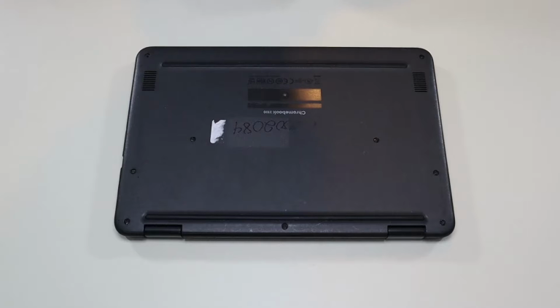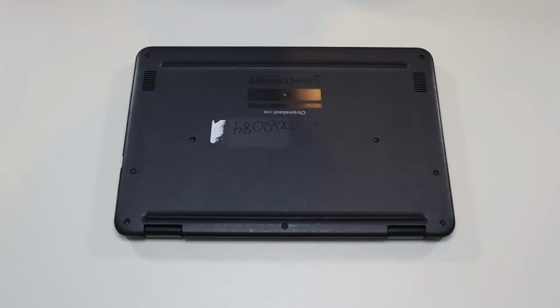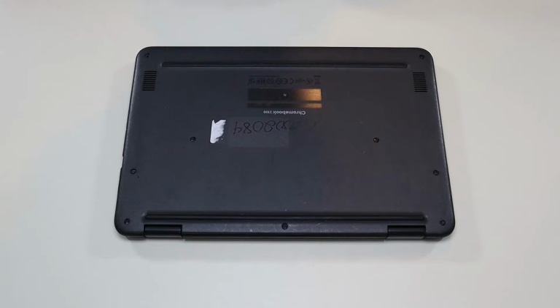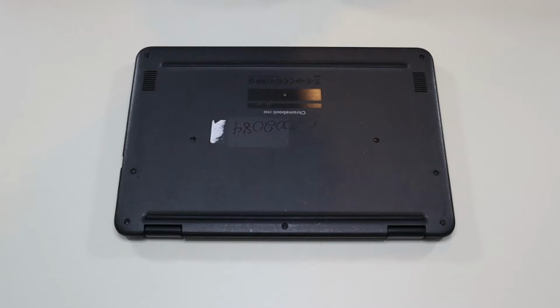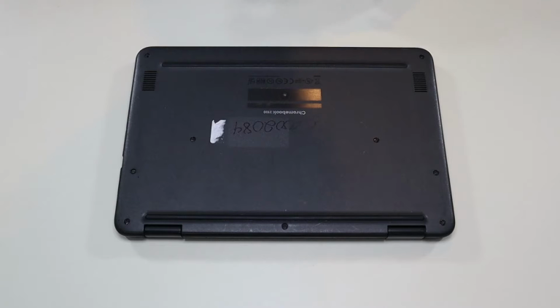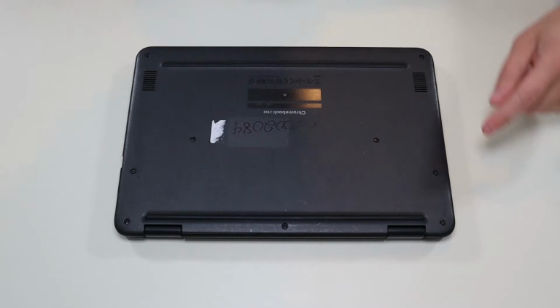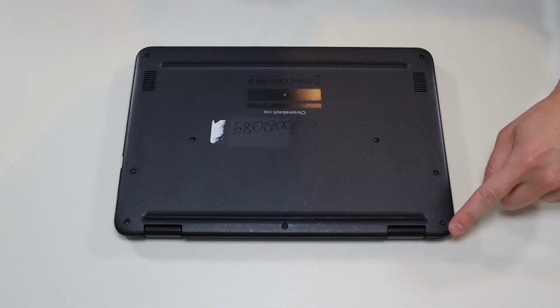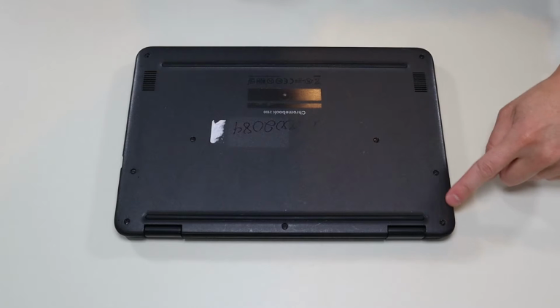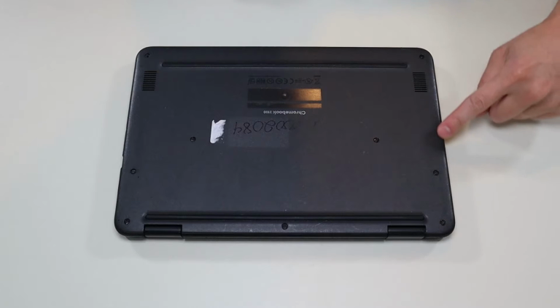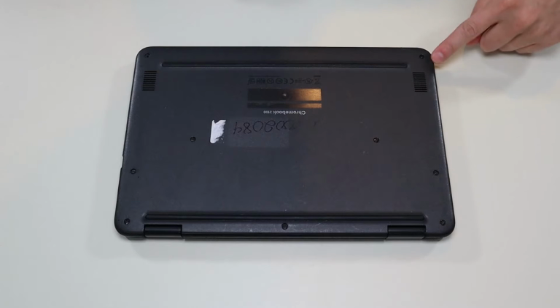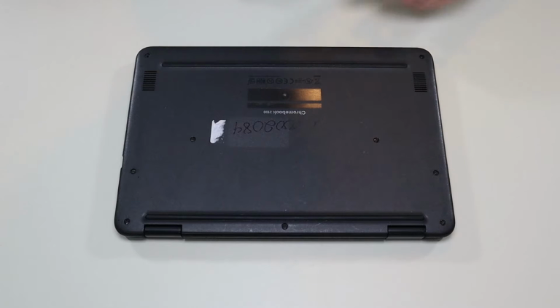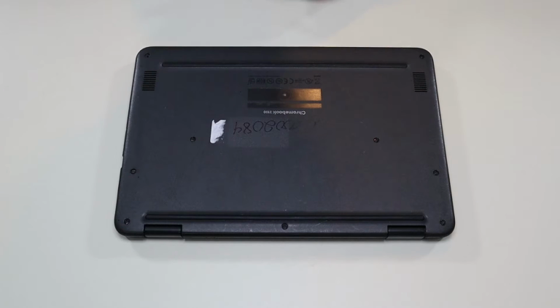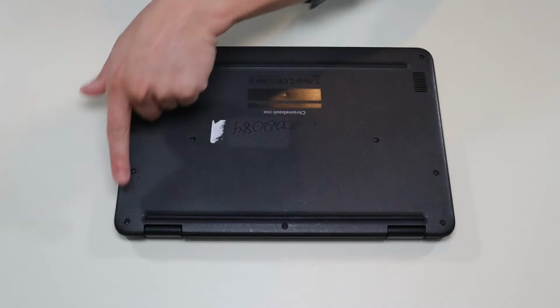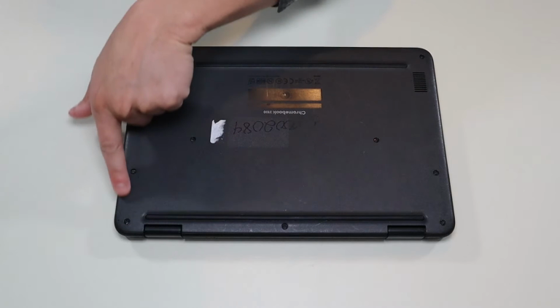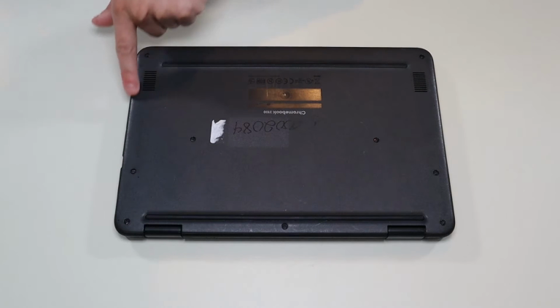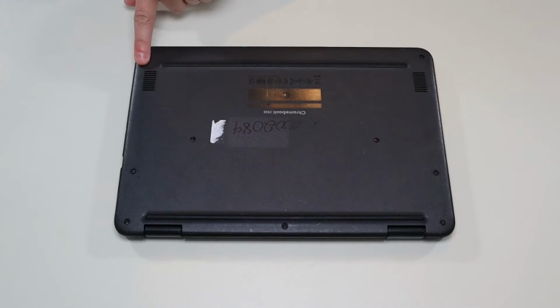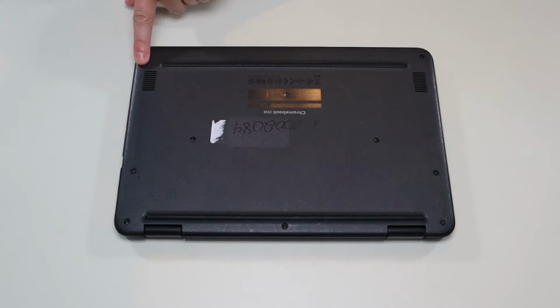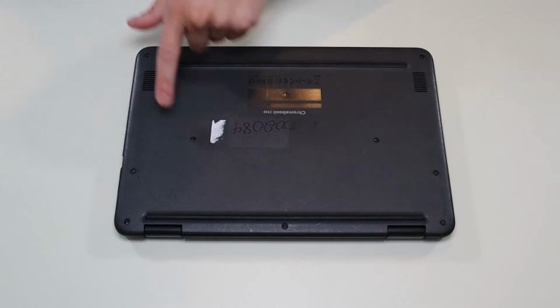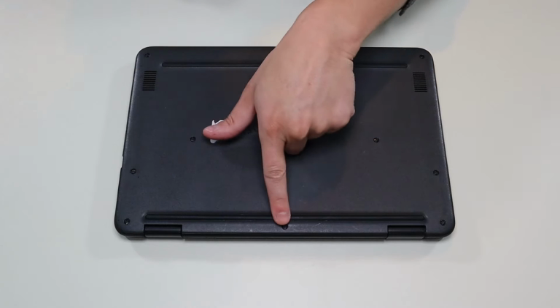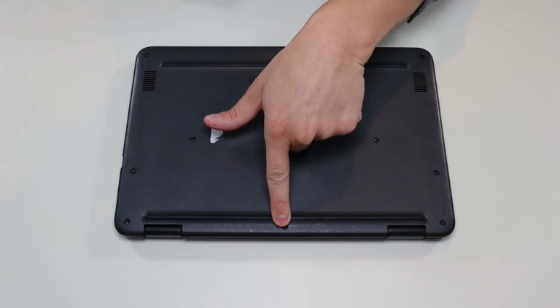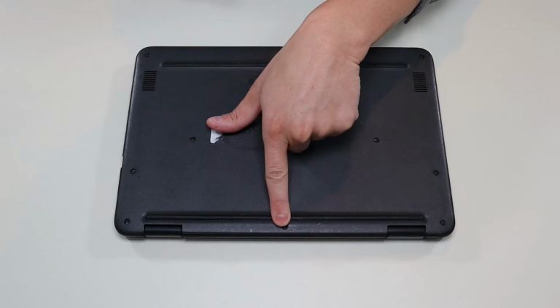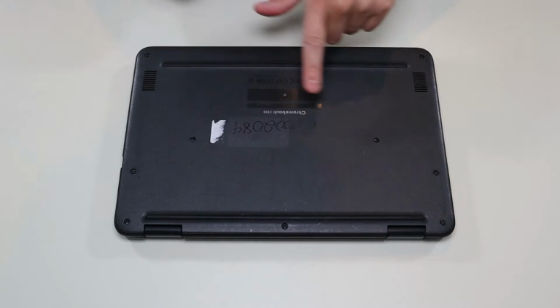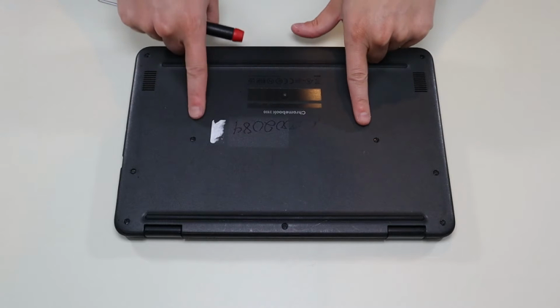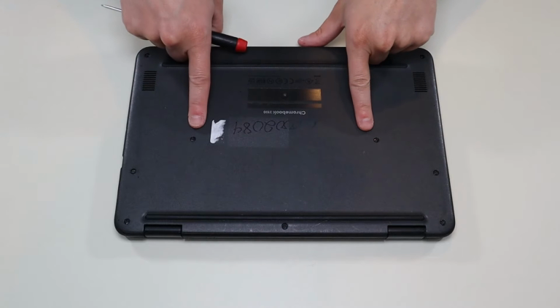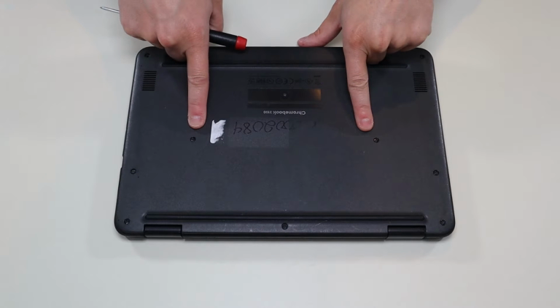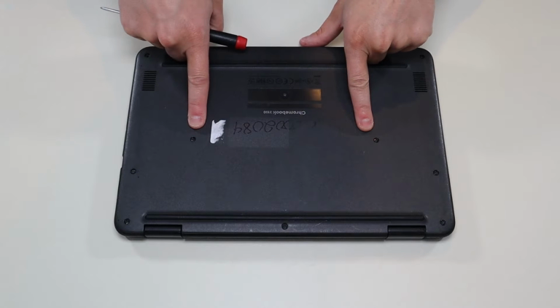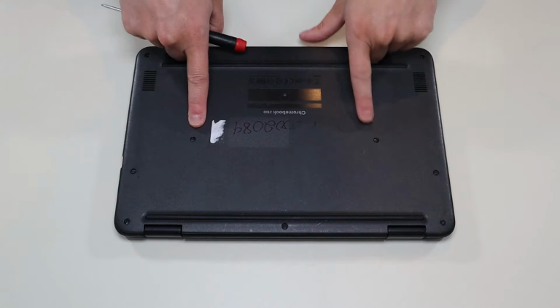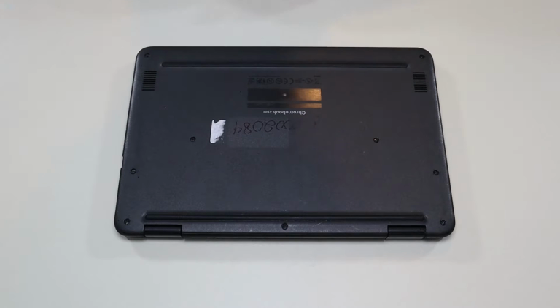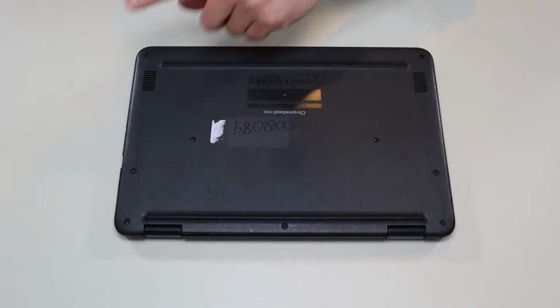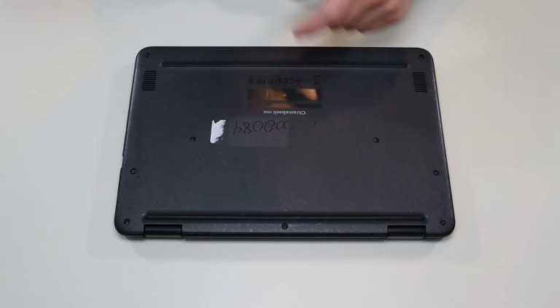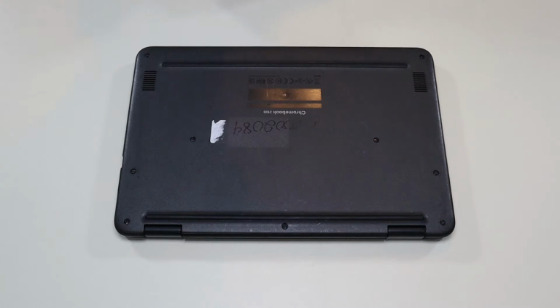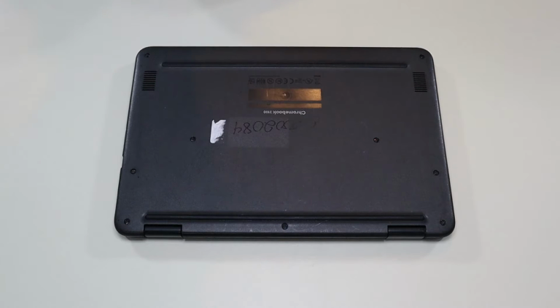To take the bottom case off you have three screws on this side, three screws here, one screw there, and two screws here. So we're going to go across and take all those out.